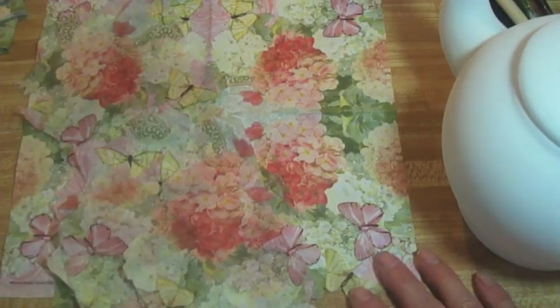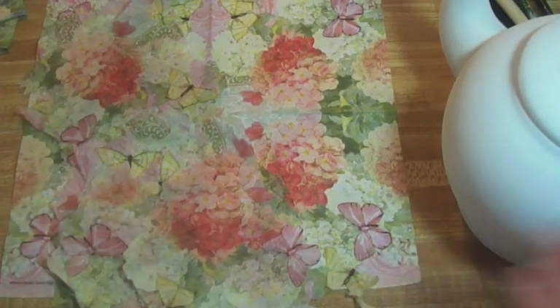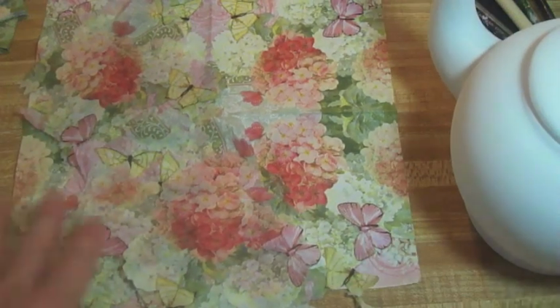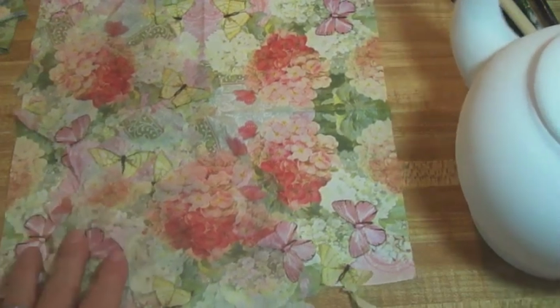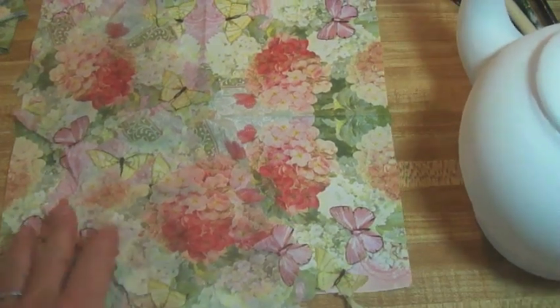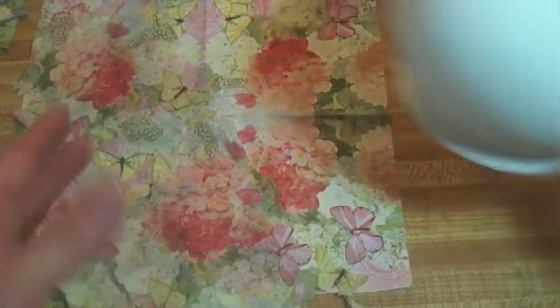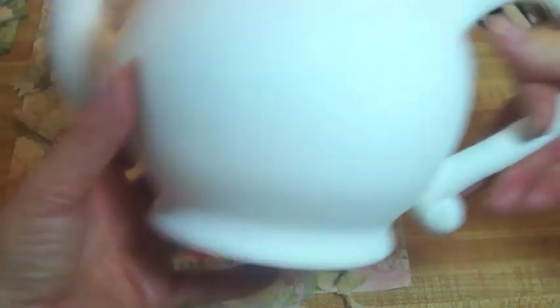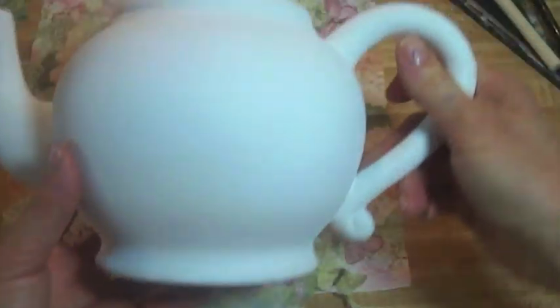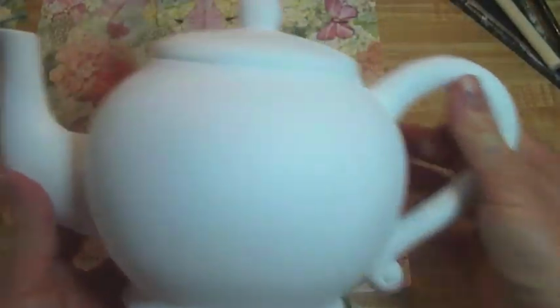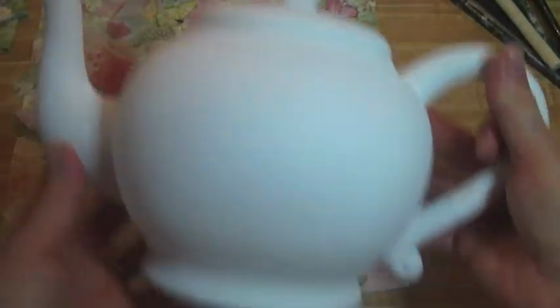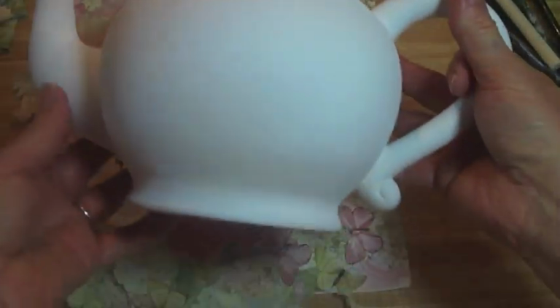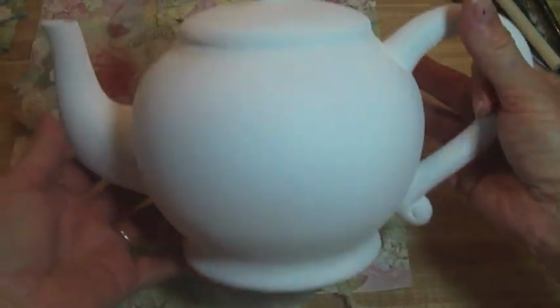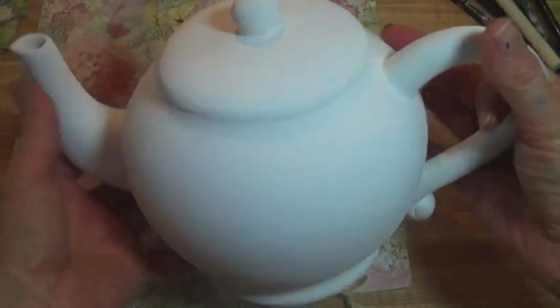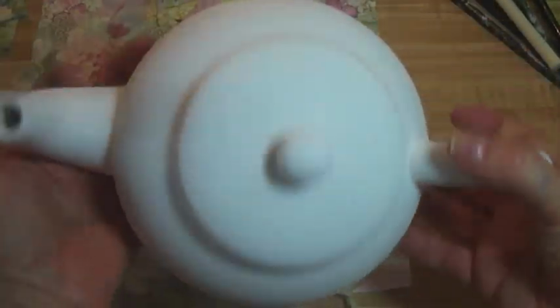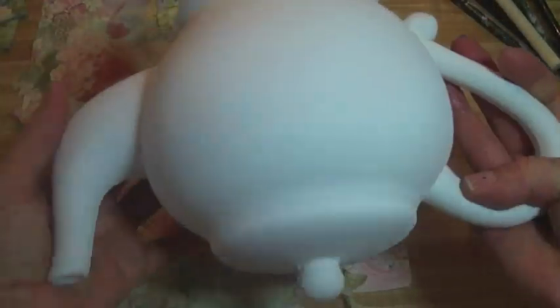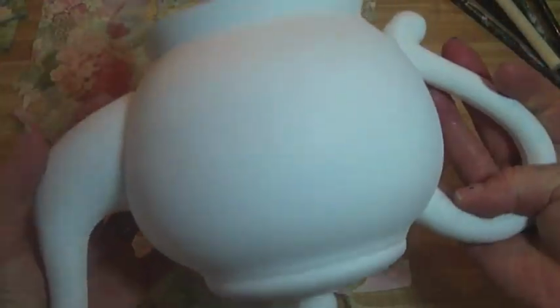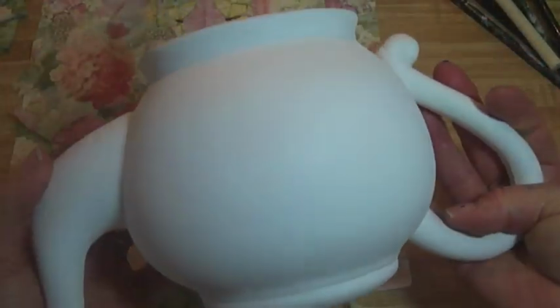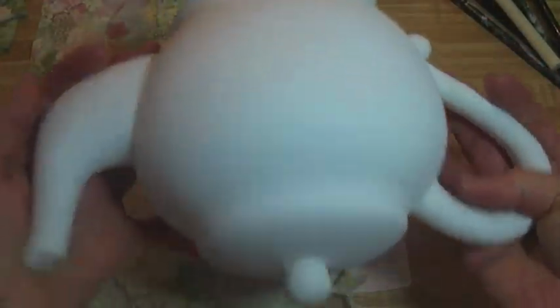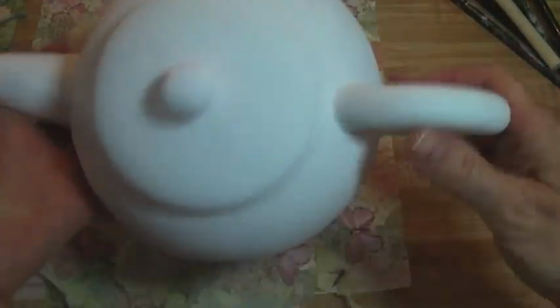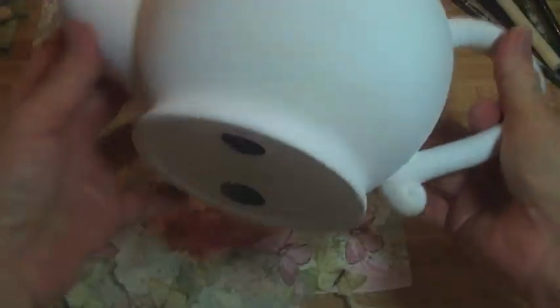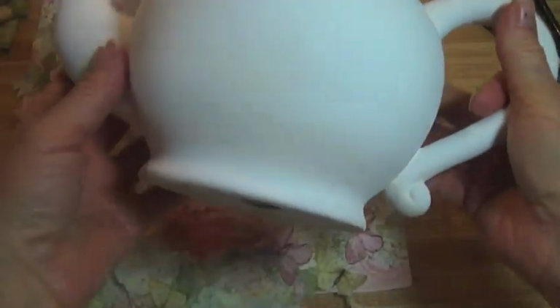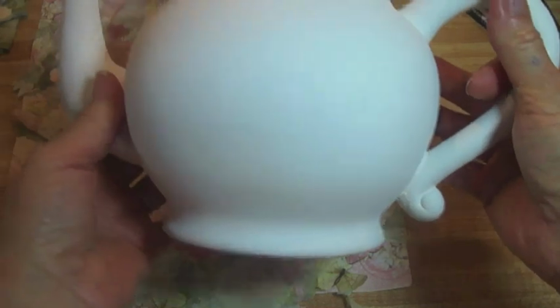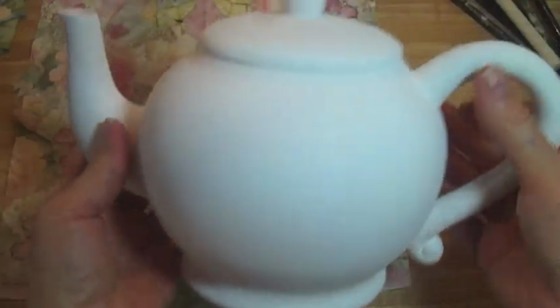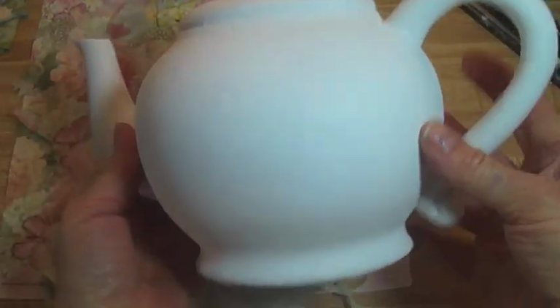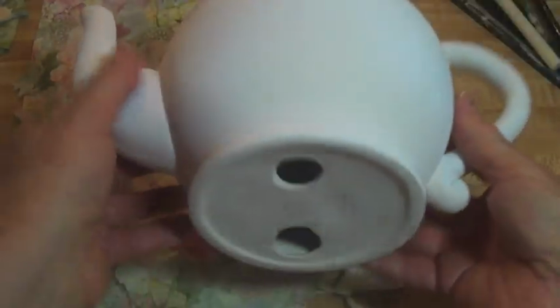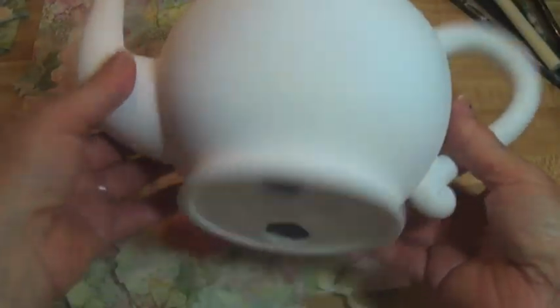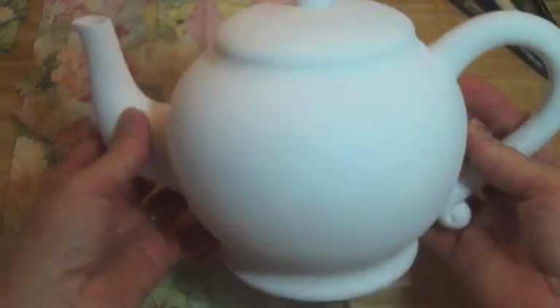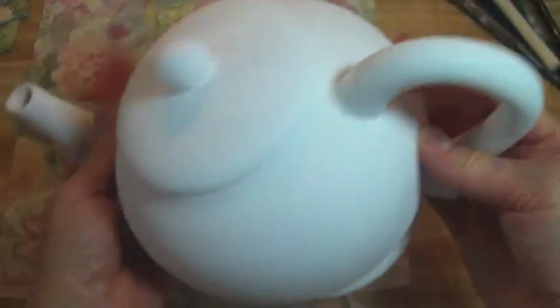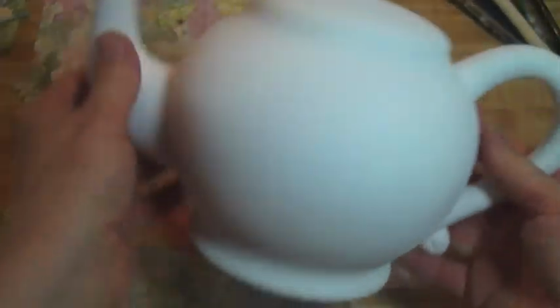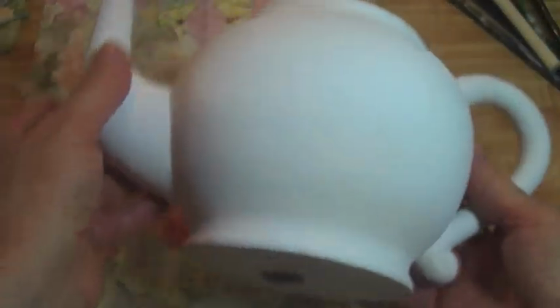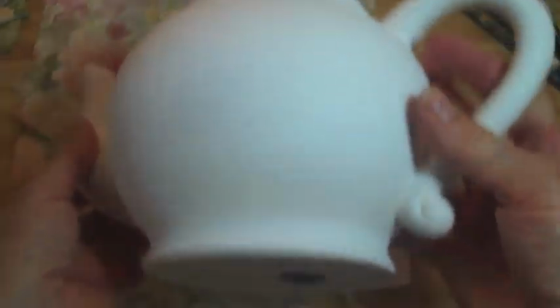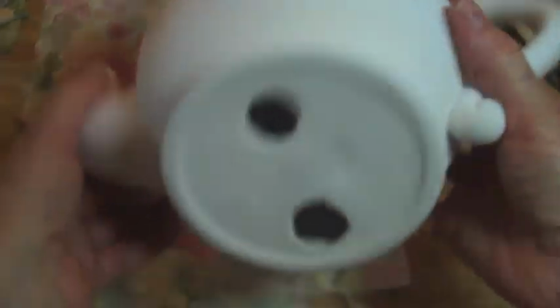So here's what I'm going to do. I found this teapot in Michaels, and naturally I used the coupon. I think it was about $2.50 with the coupon. That's a steal.